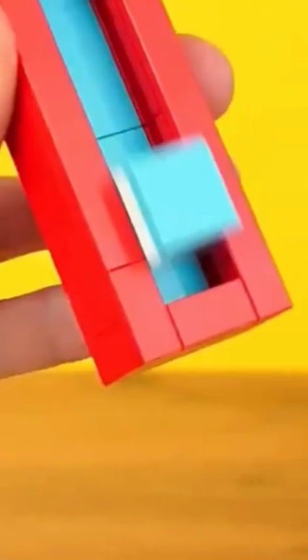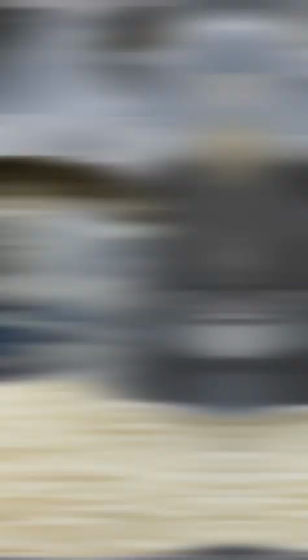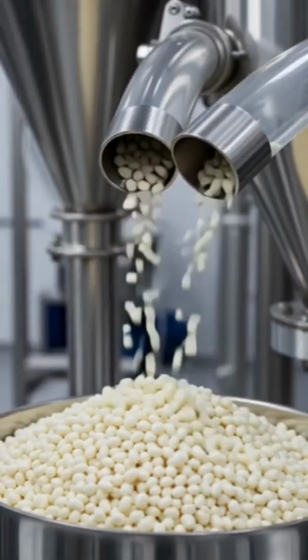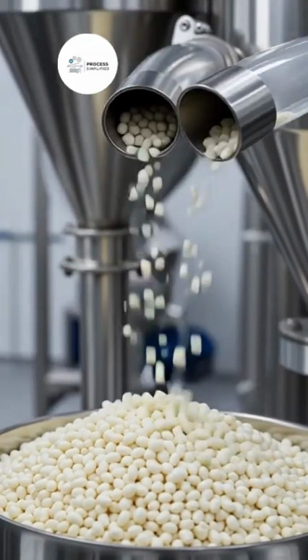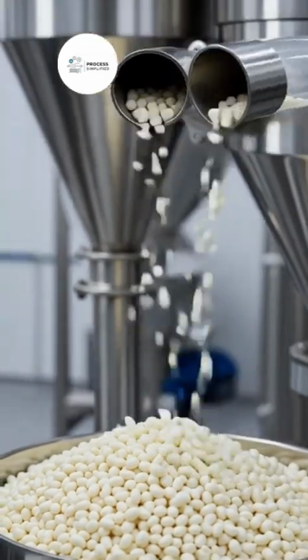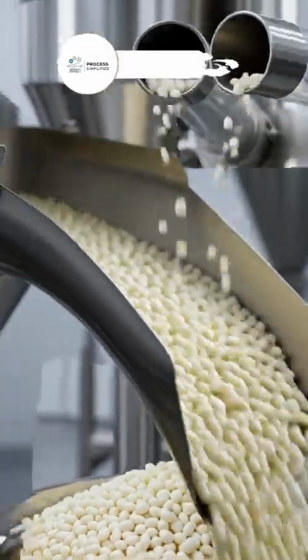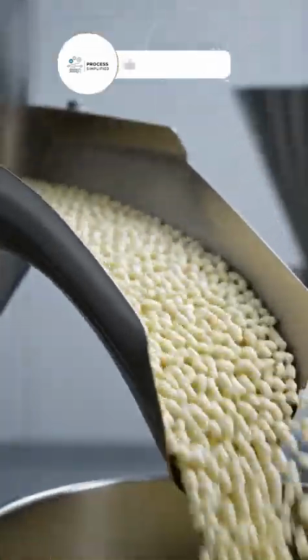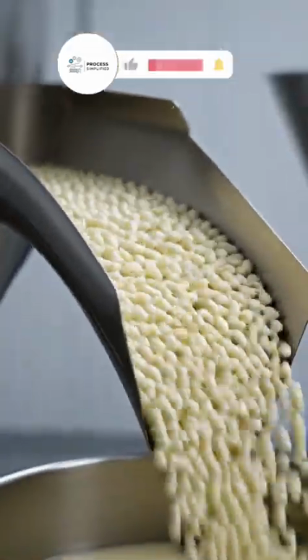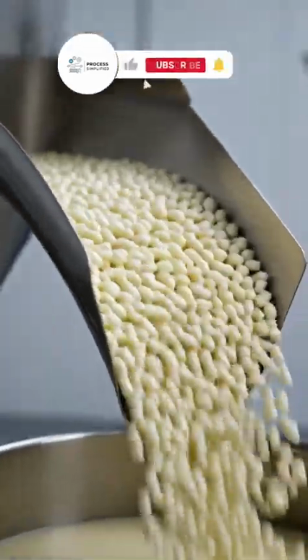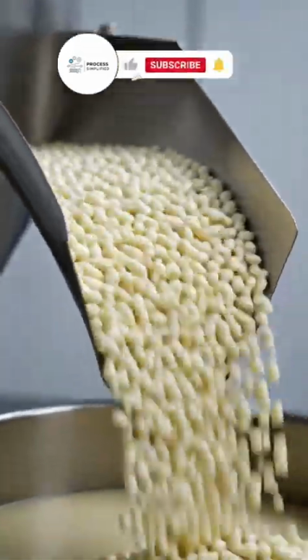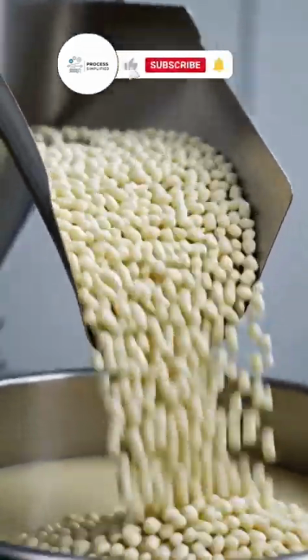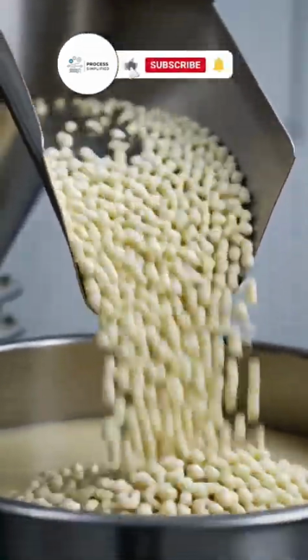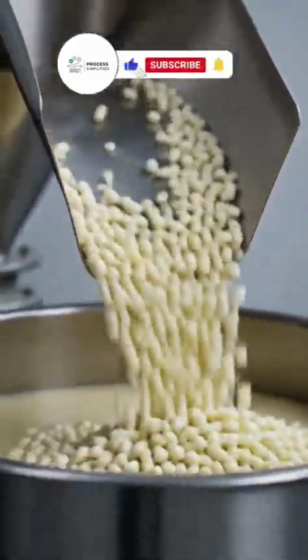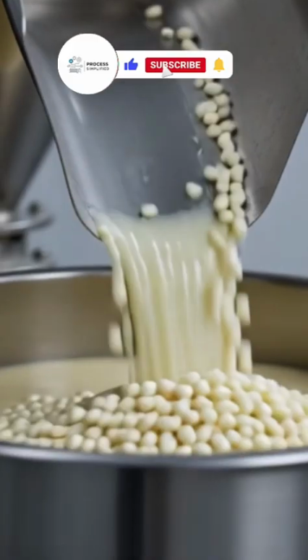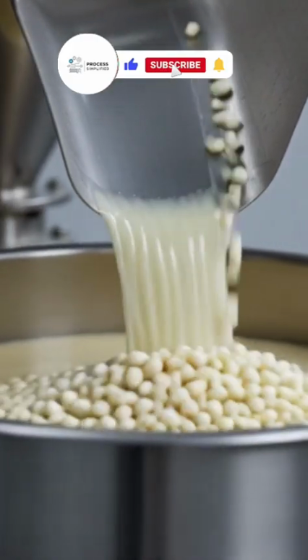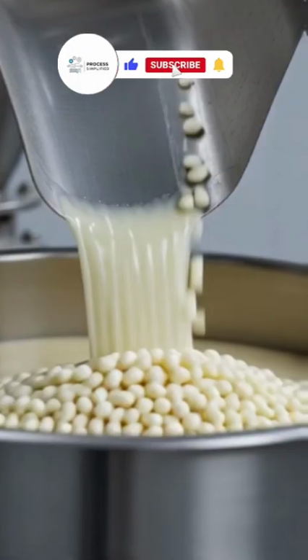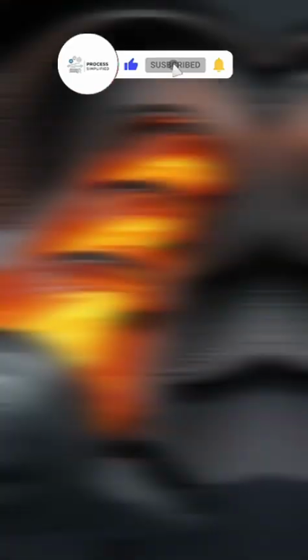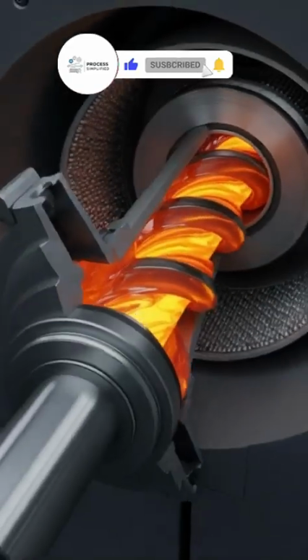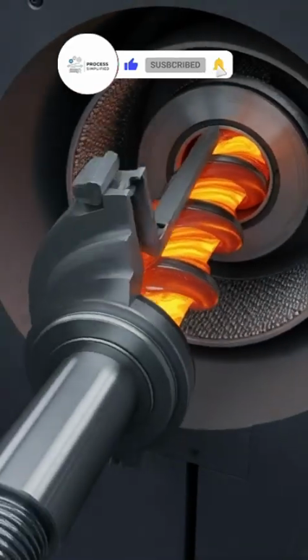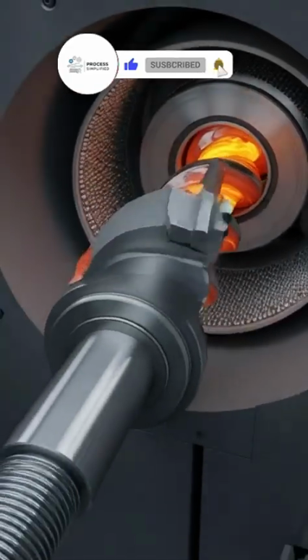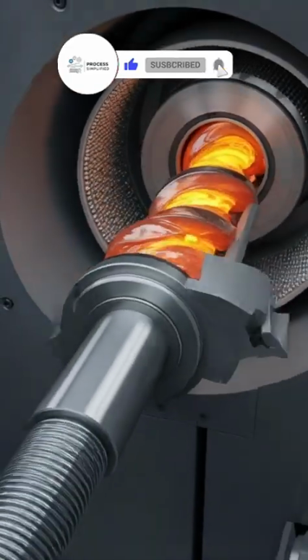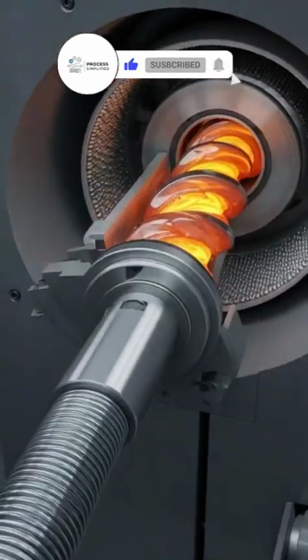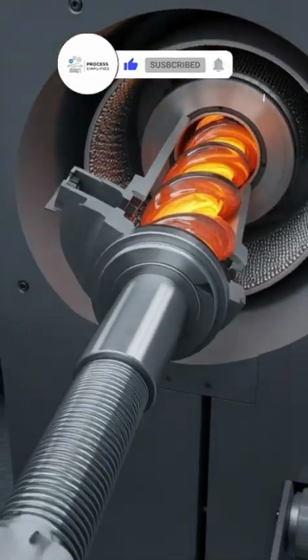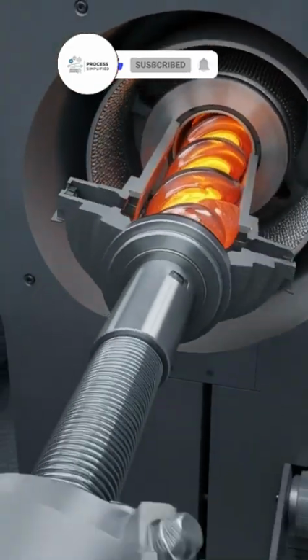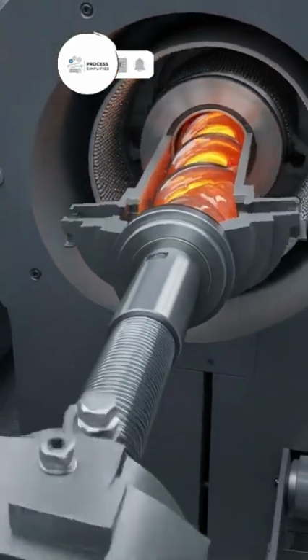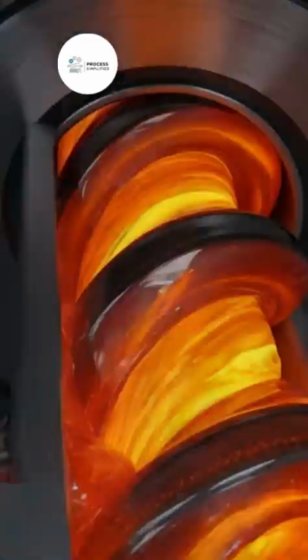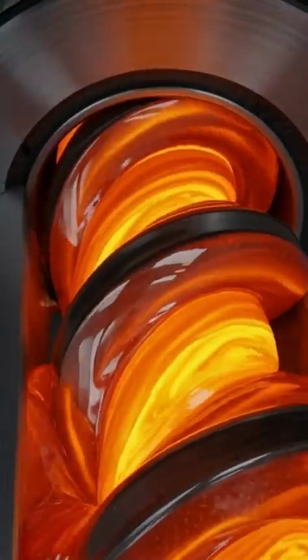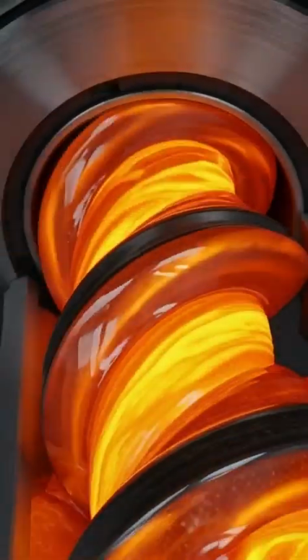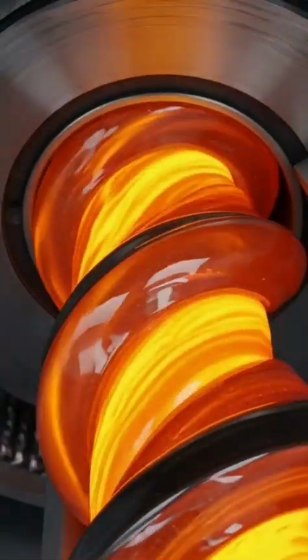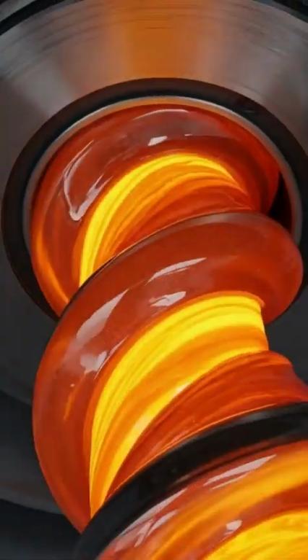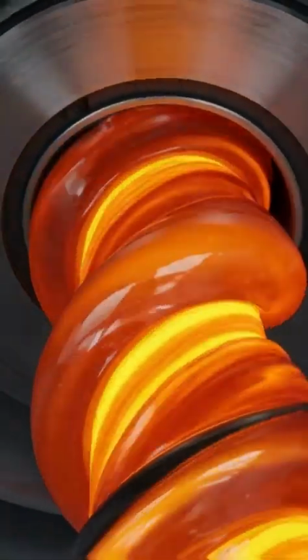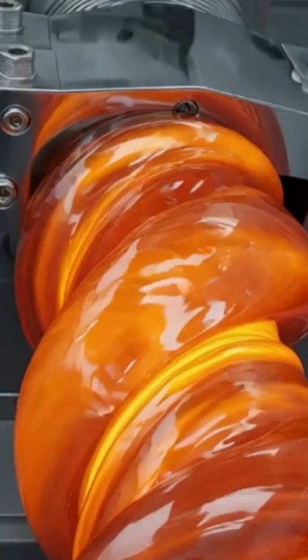ABS pellets and color master batch are dried and precisely dosed. Inside the barrel, pellets melt and mix. The screw meters a perfect shot.